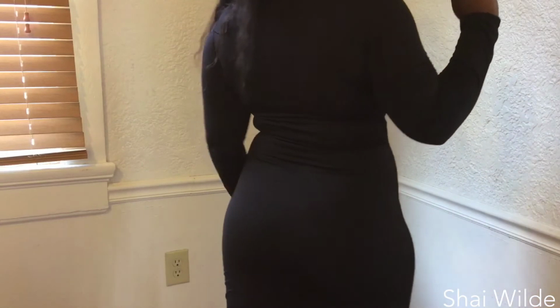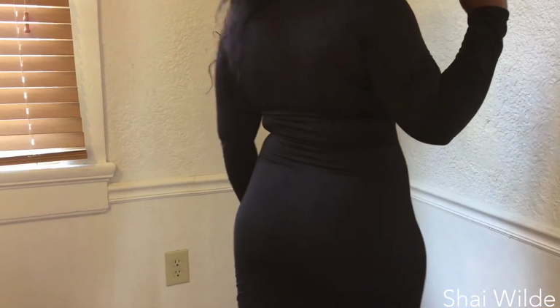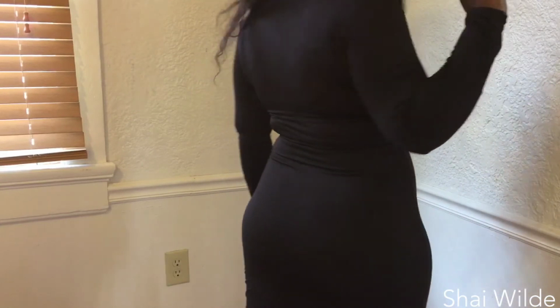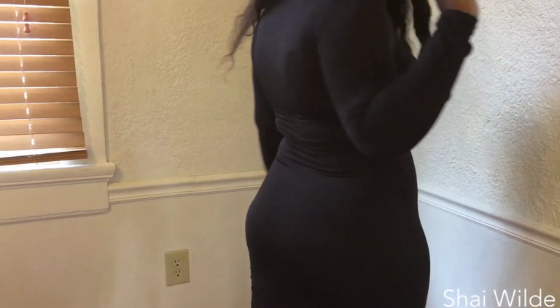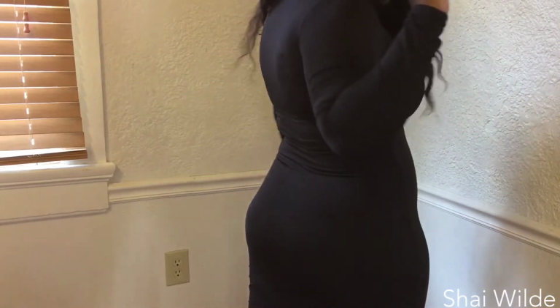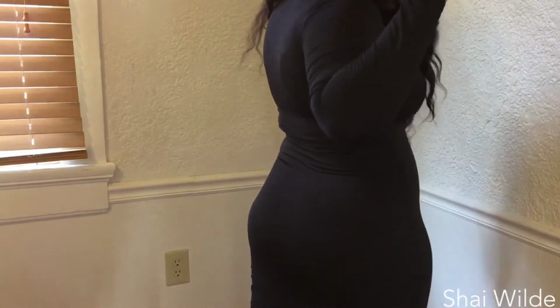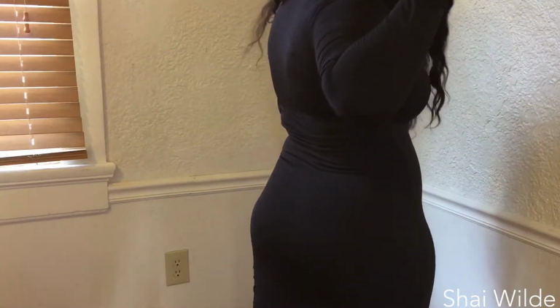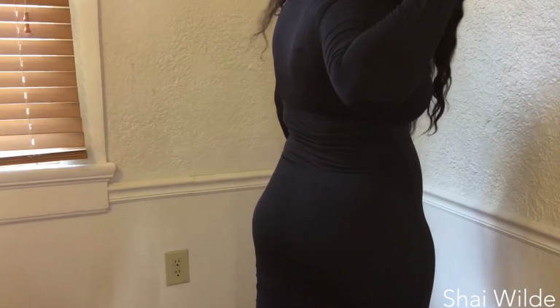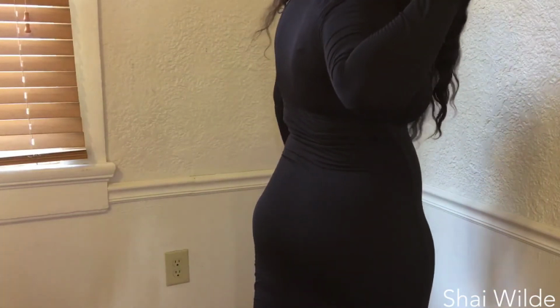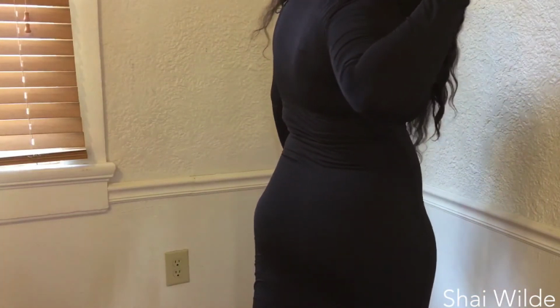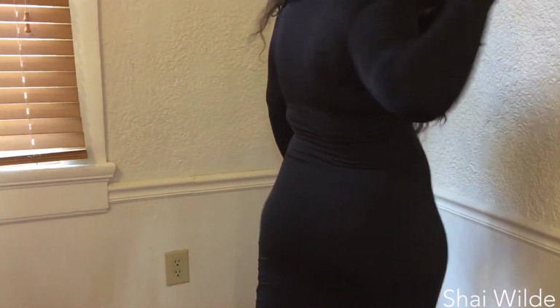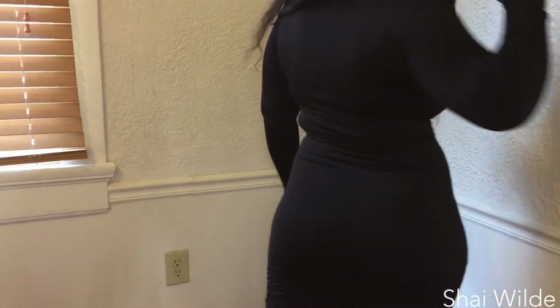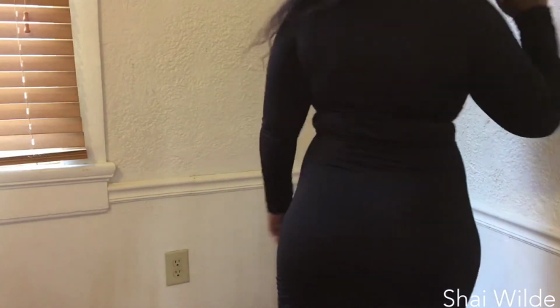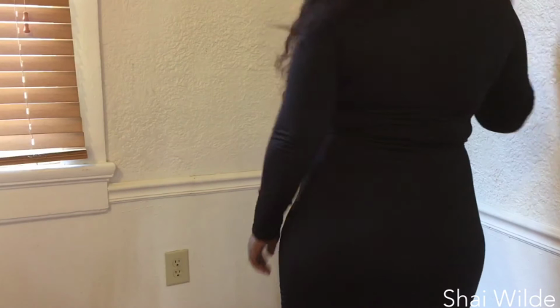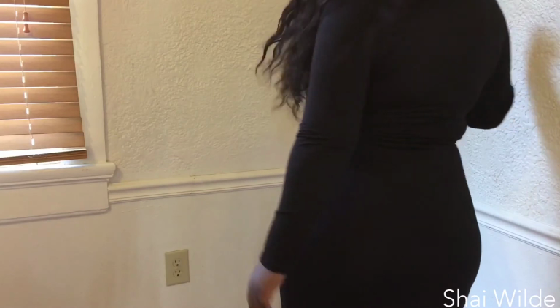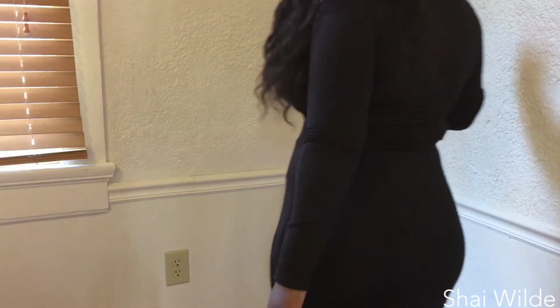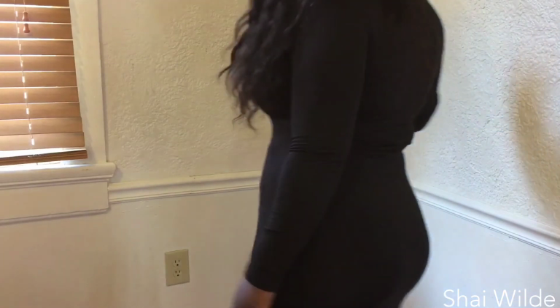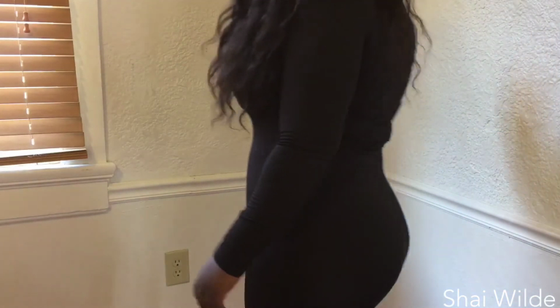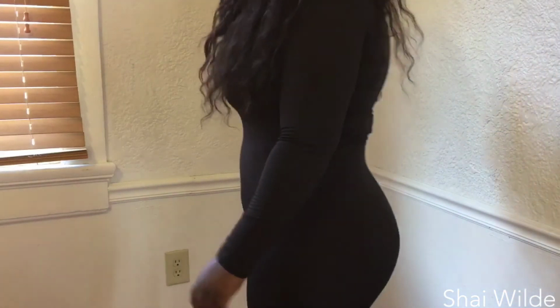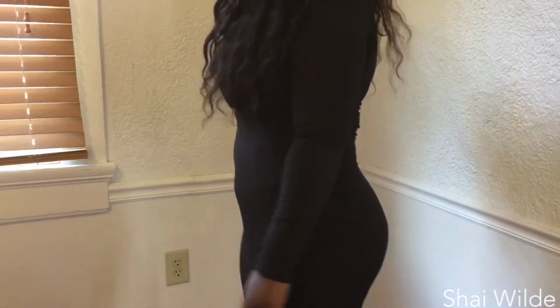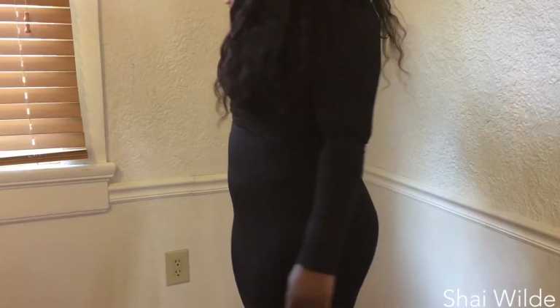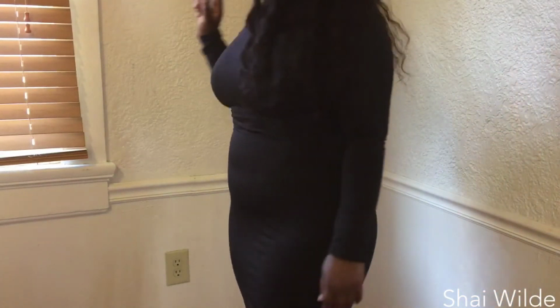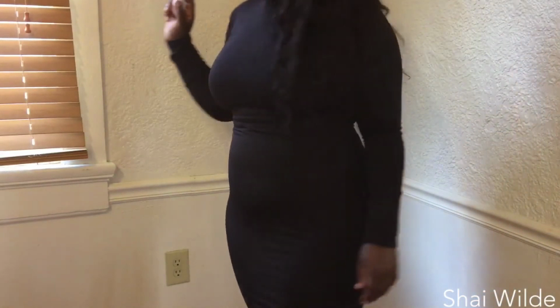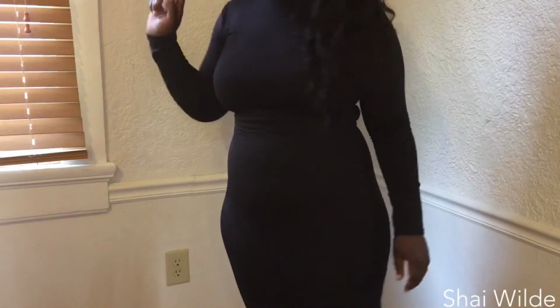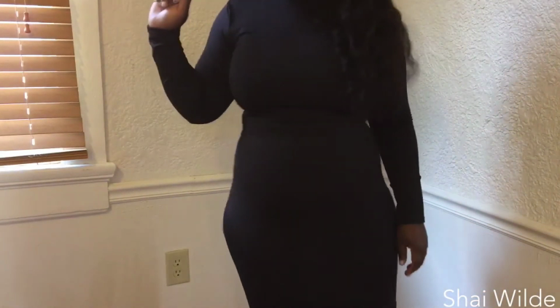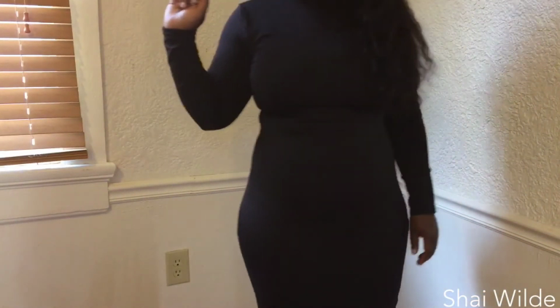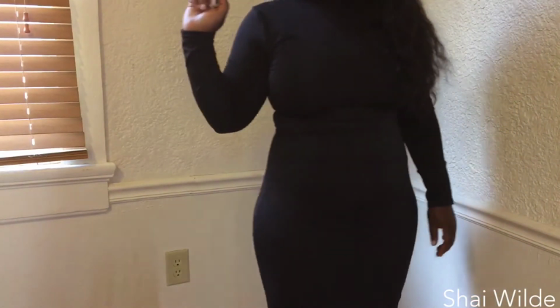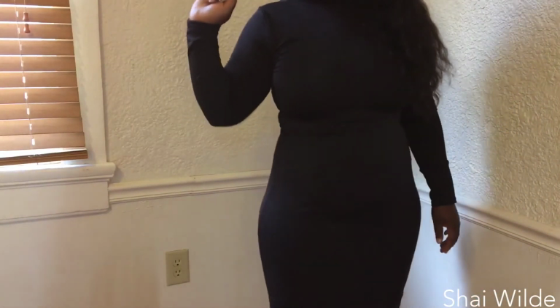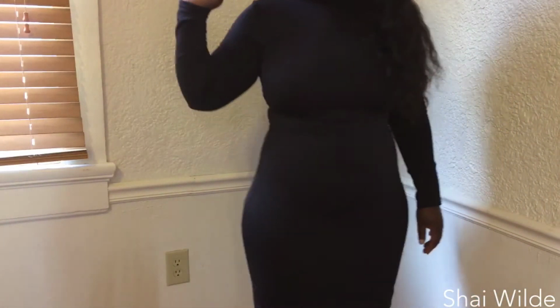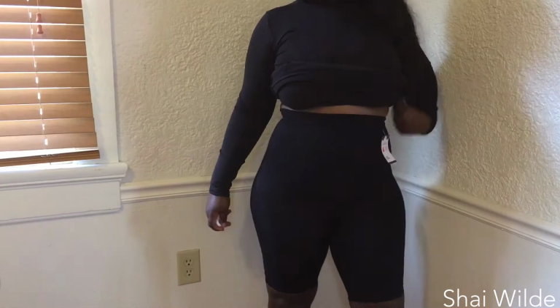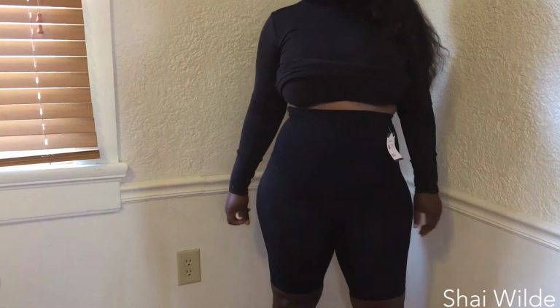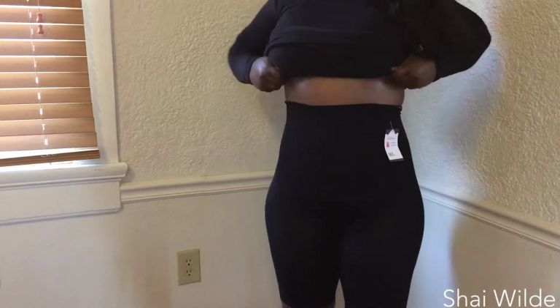I also tried on the panty — the high-waisted panties. That didn't work for me either, nor did I want to show you guys, because I didn't feel comfortable wearing panties on YouTube, you know what I mean?